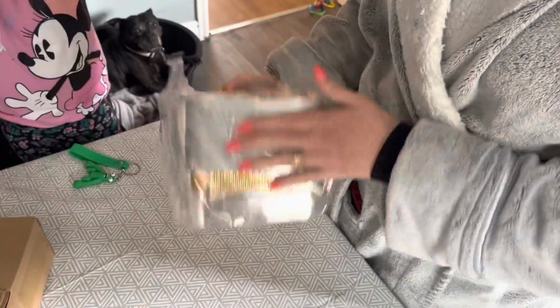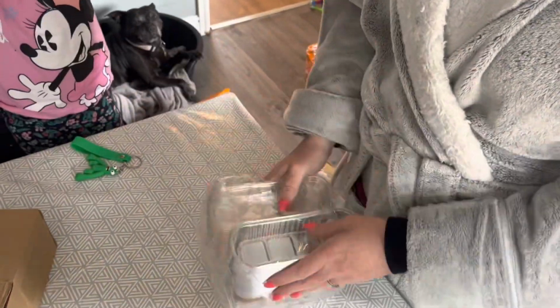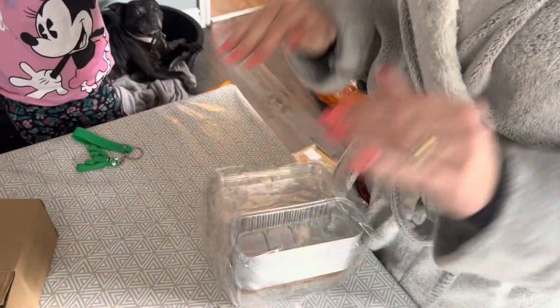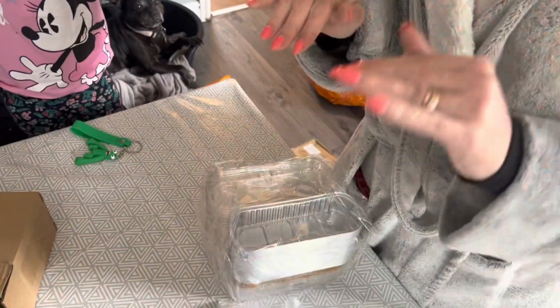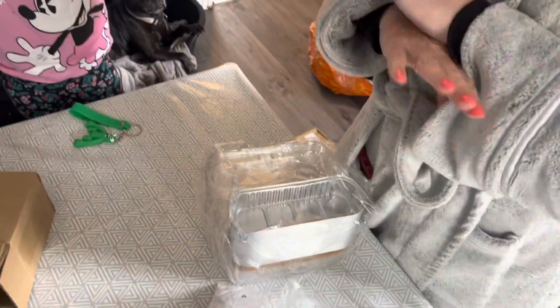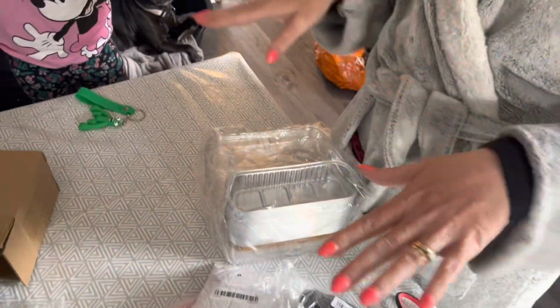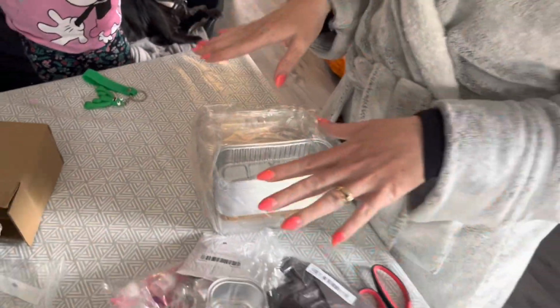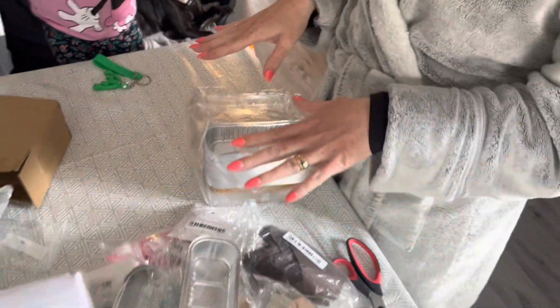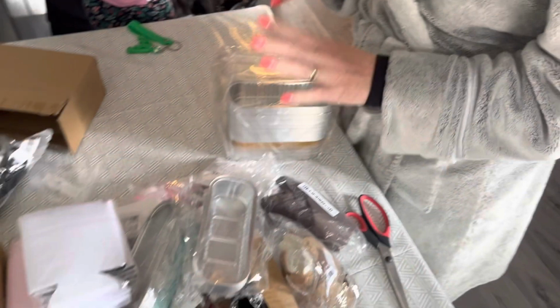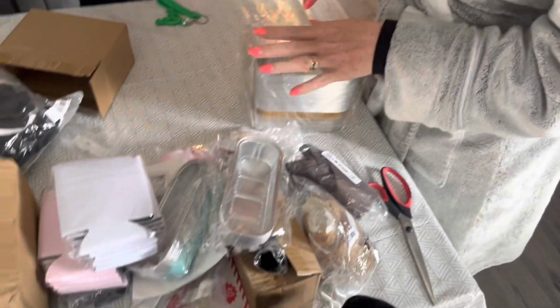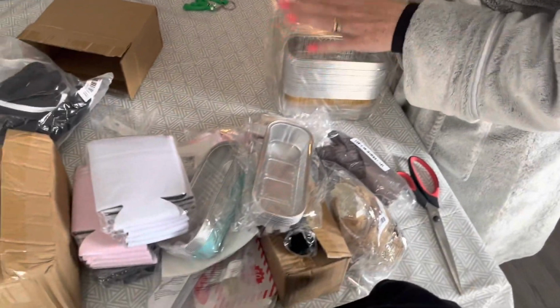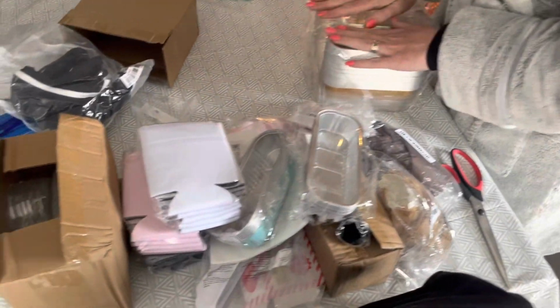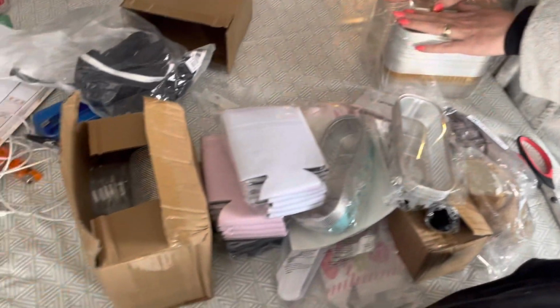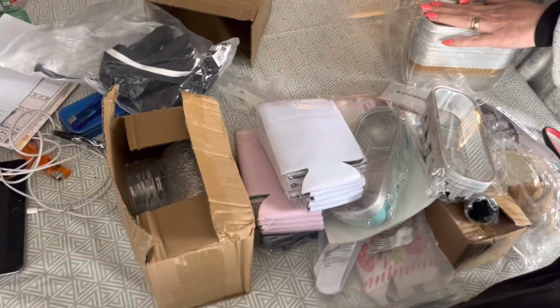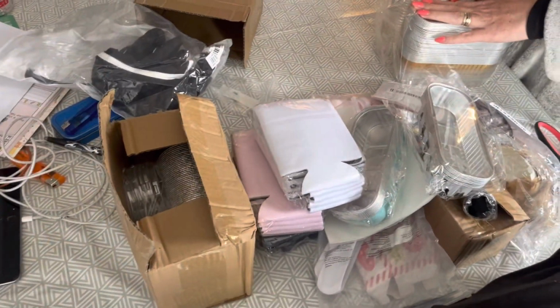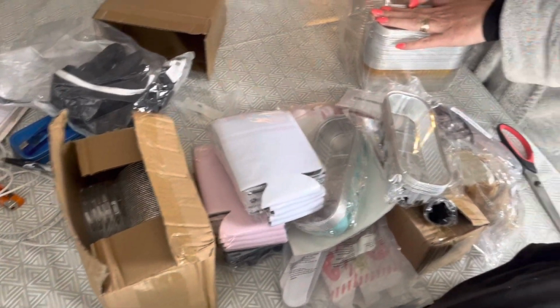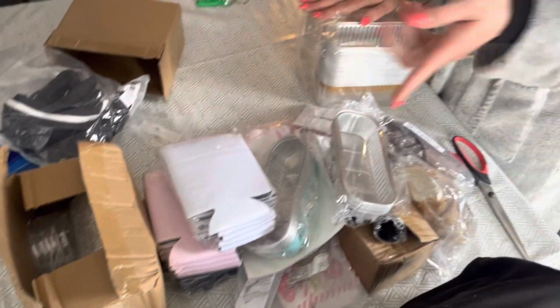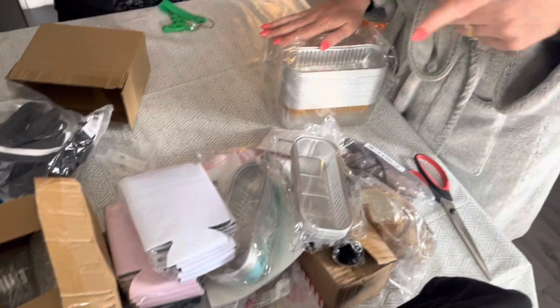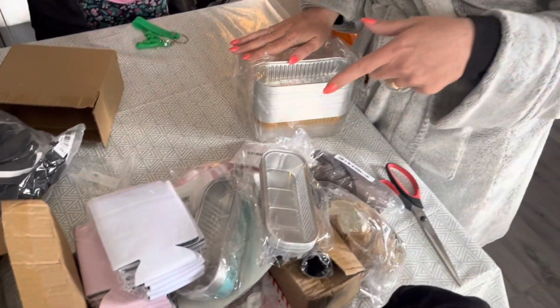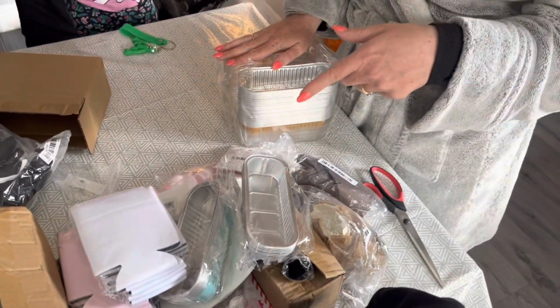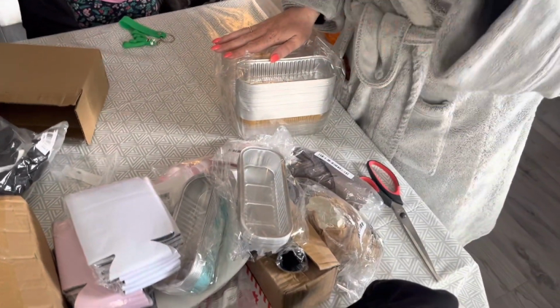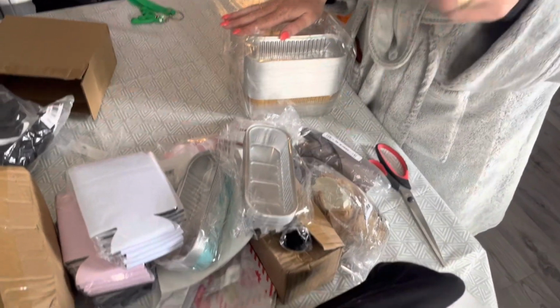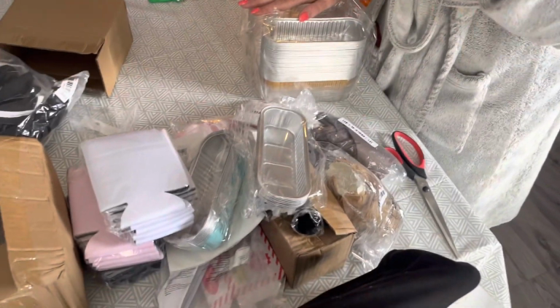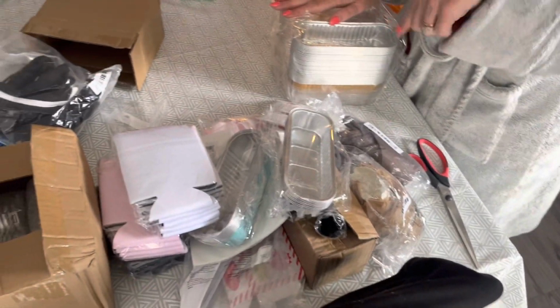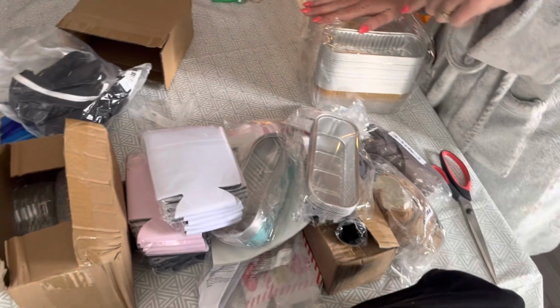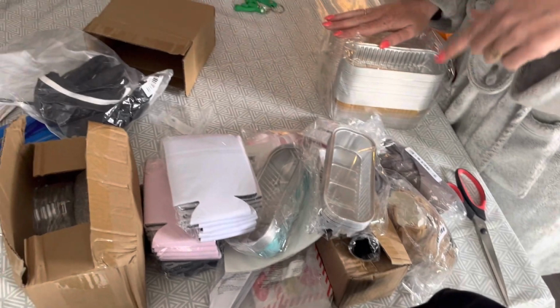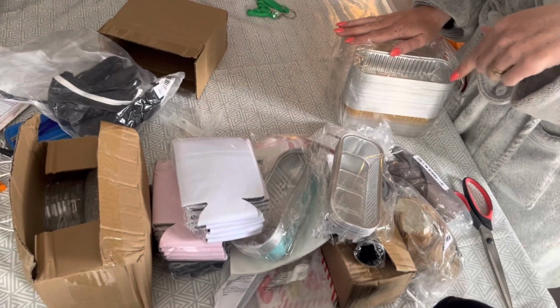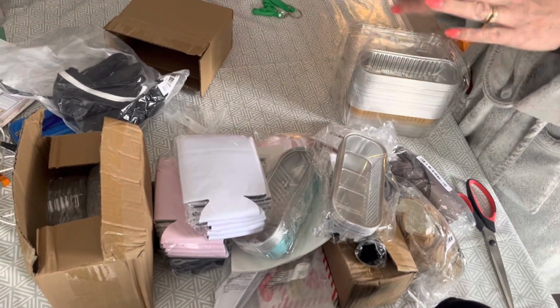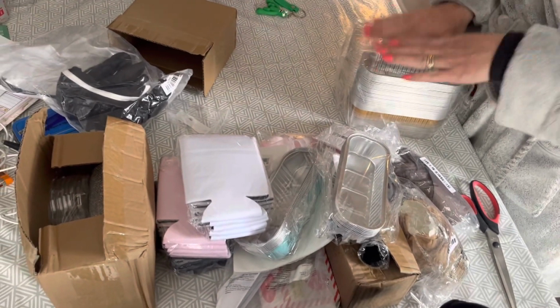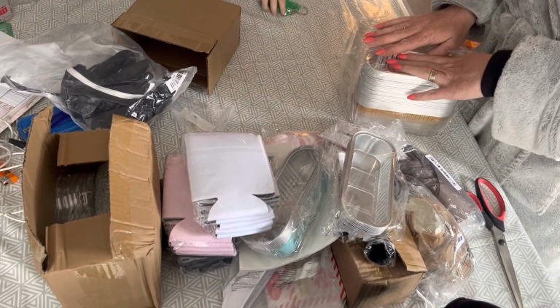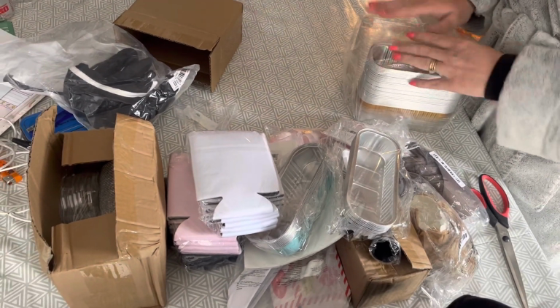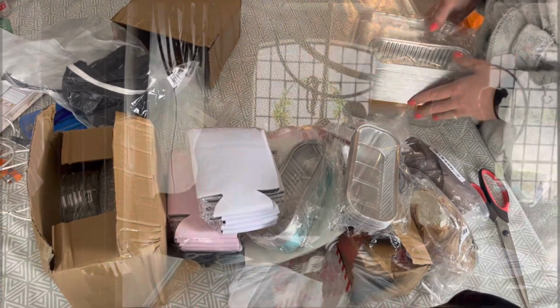Right, that is my last Temu haul because I haven't ordered anything else. If you like what you see, please like and subscribe. I will leave my link to Temu down below - thank you for watching, bye!